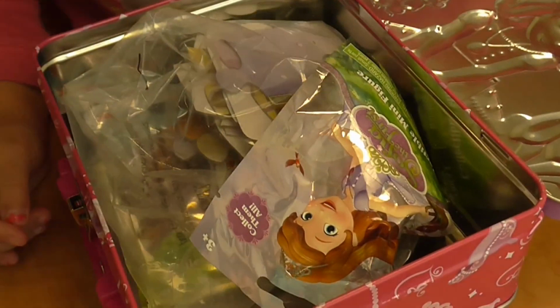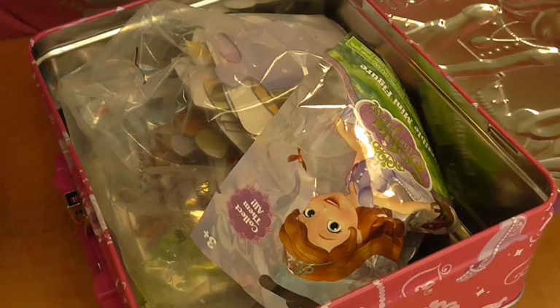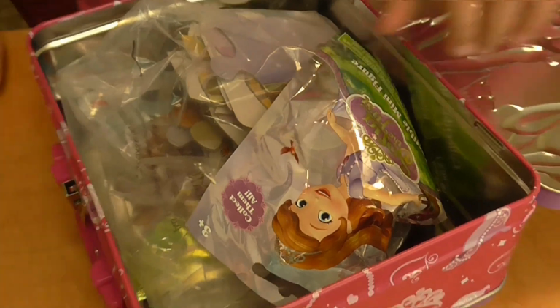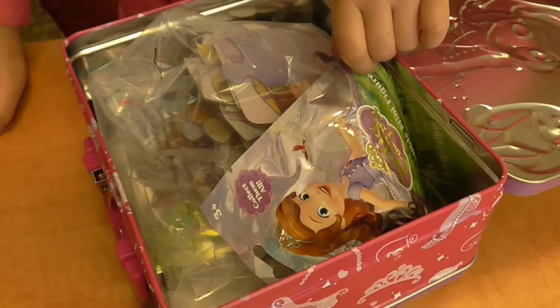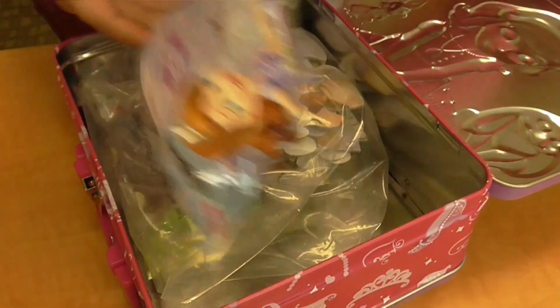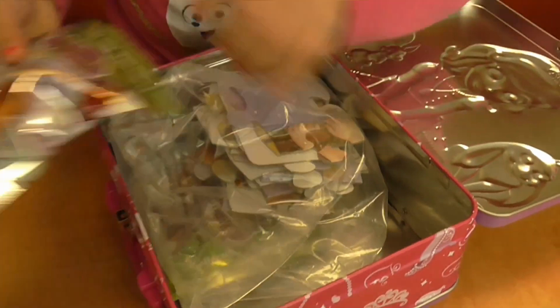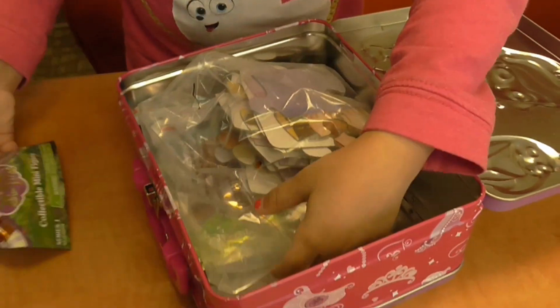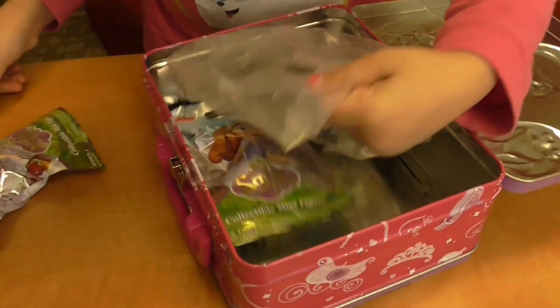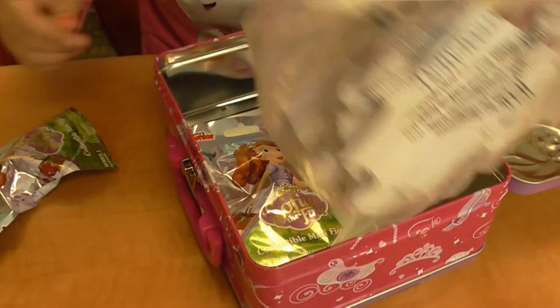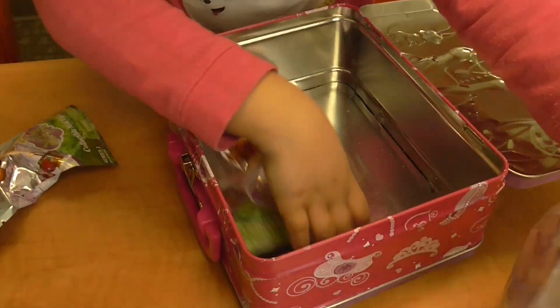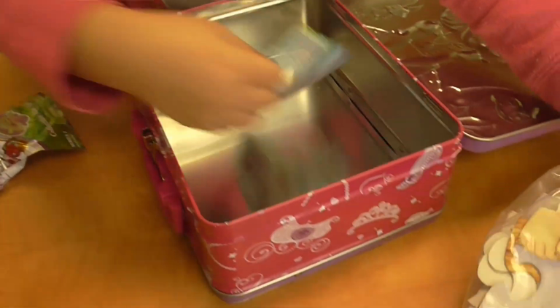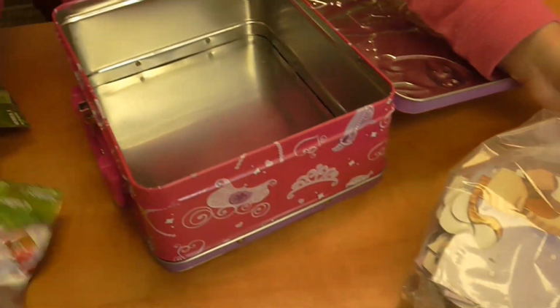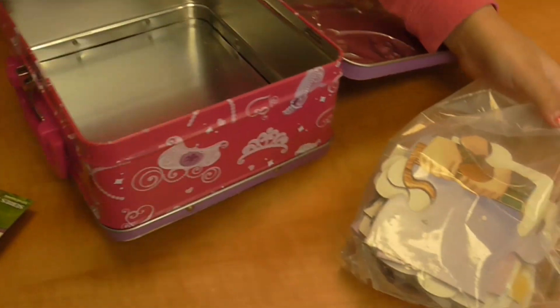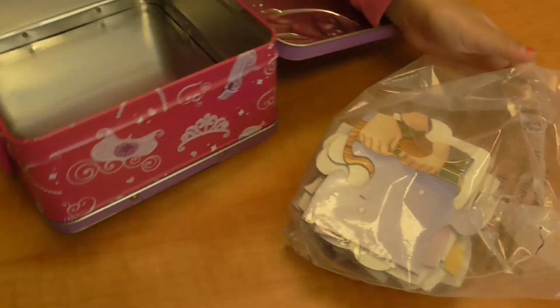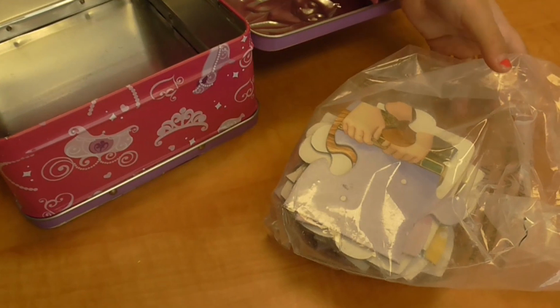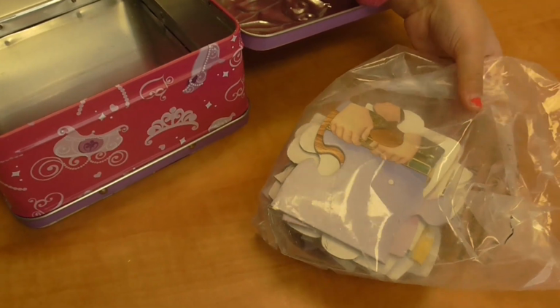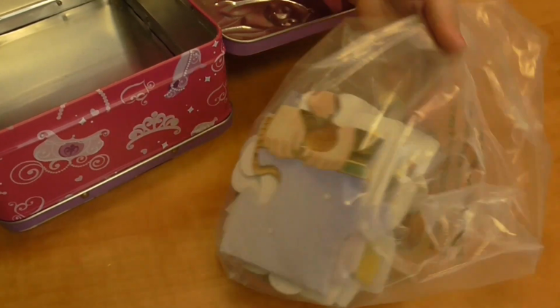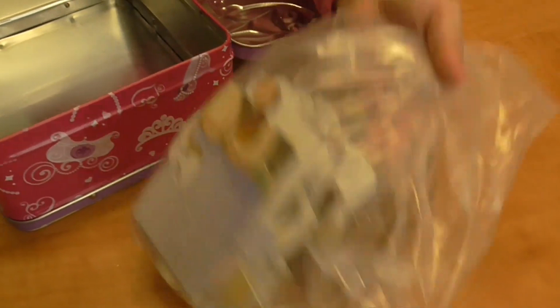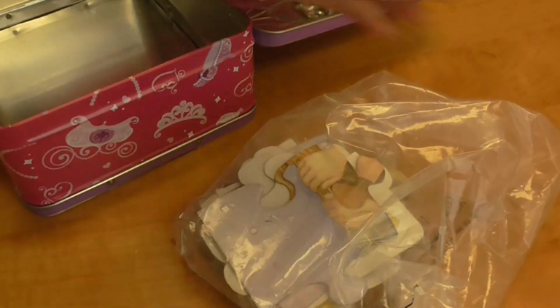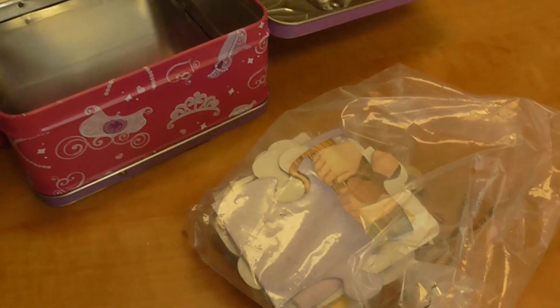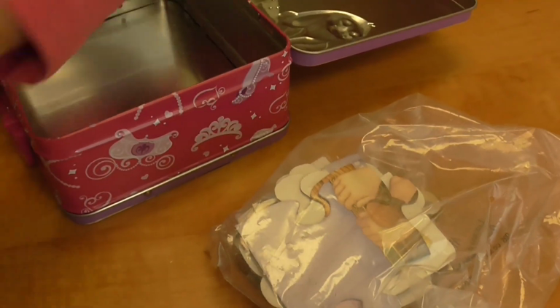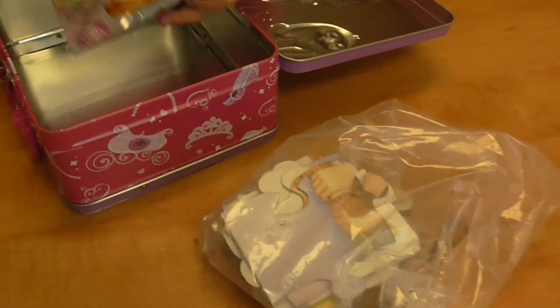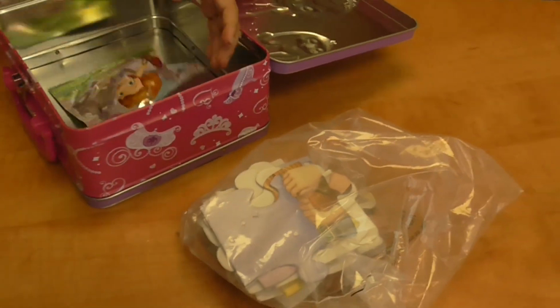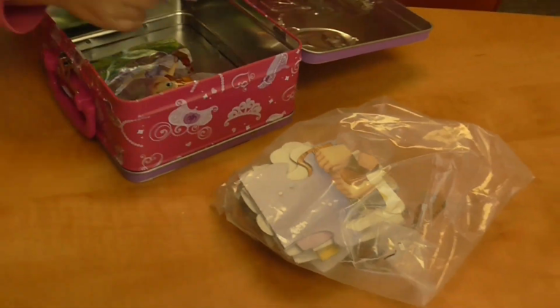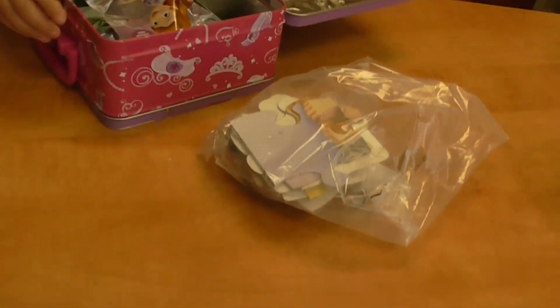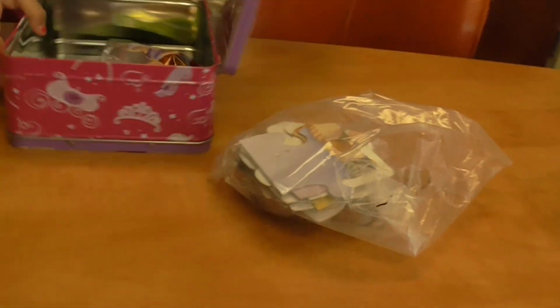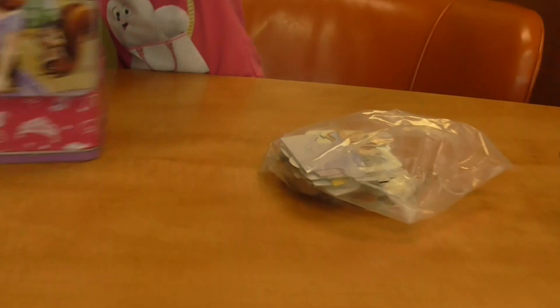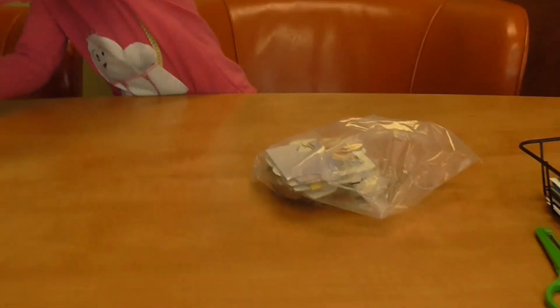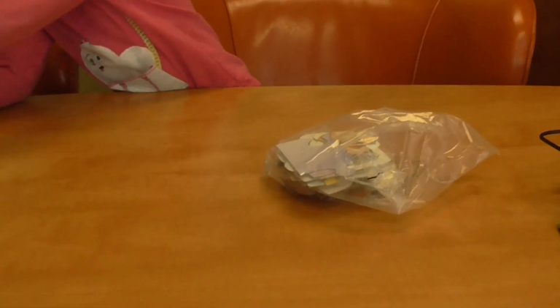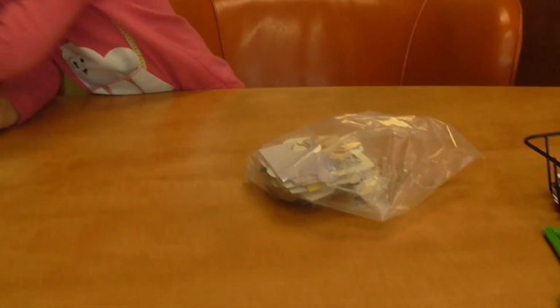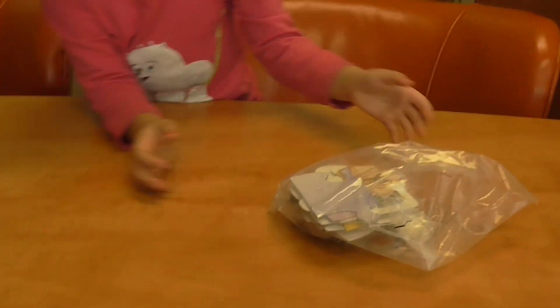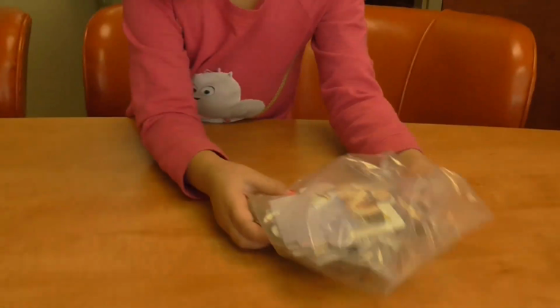Whoa! There's one next to the puzzle, and there's more like that. Okay, first we're gonna do the puzzle, and then do these. Okay, let's see how you put that puzzle together.